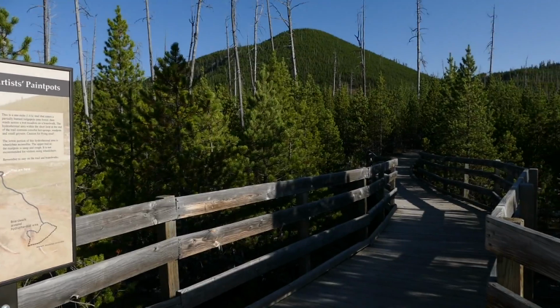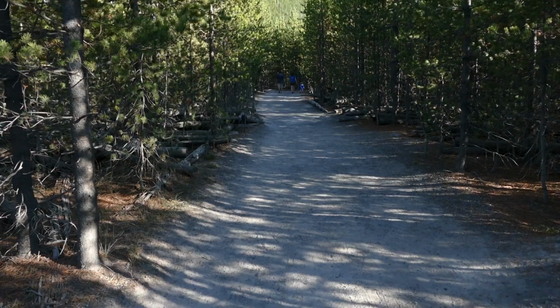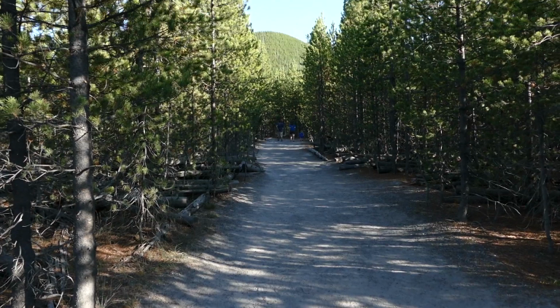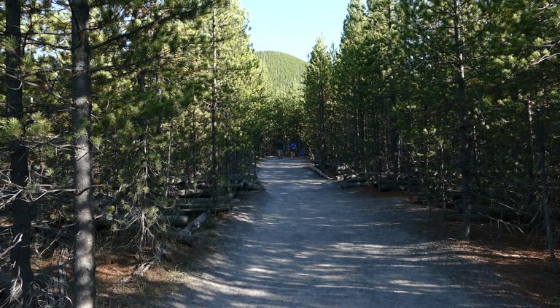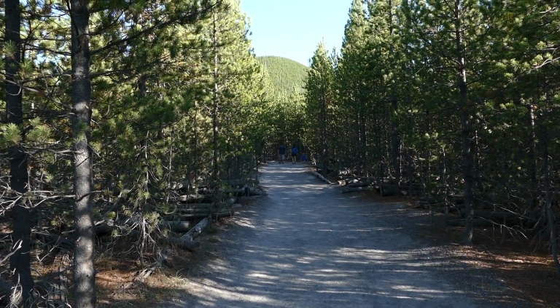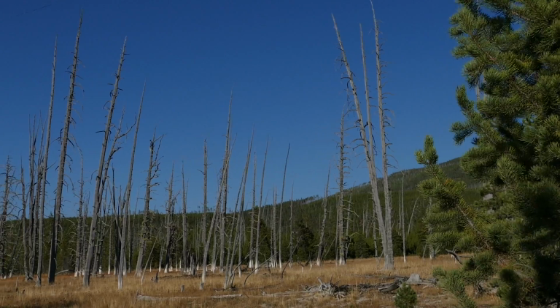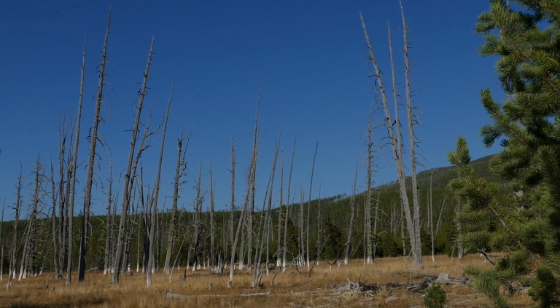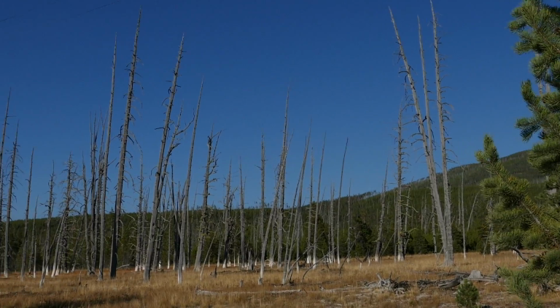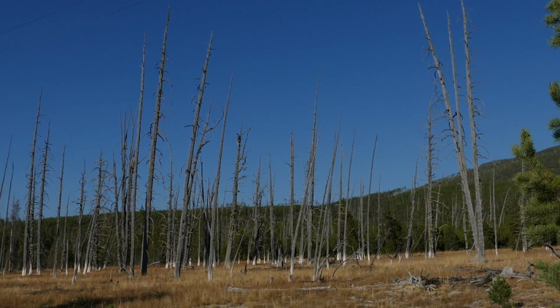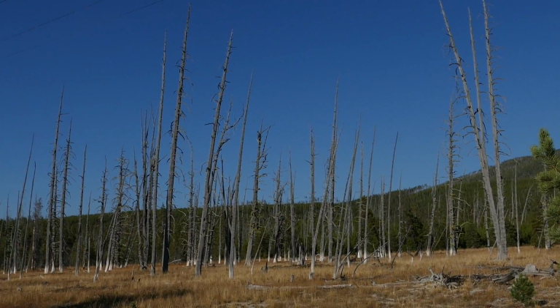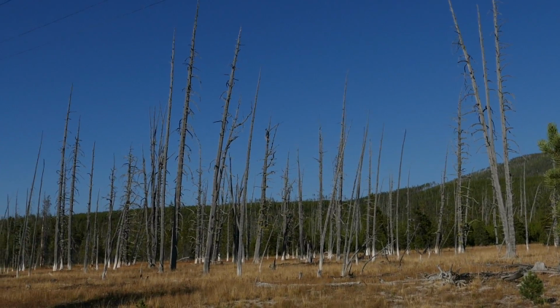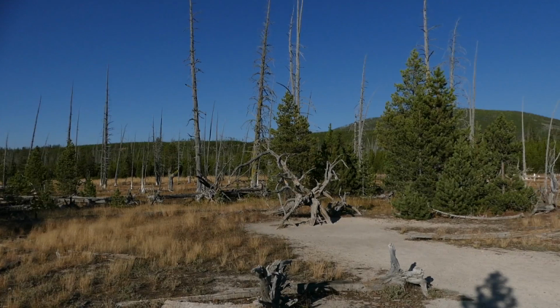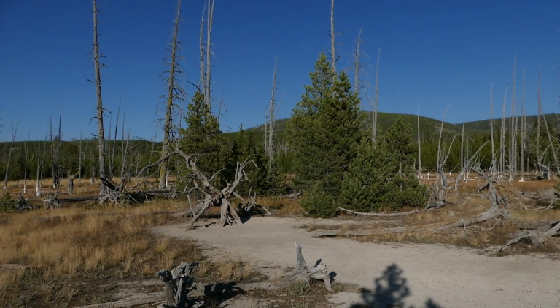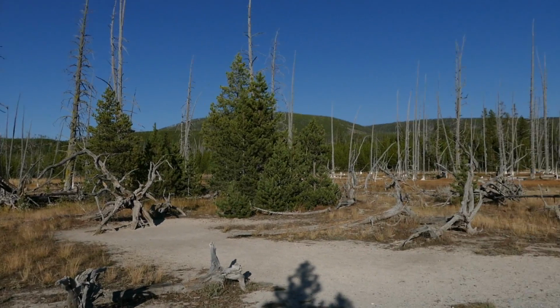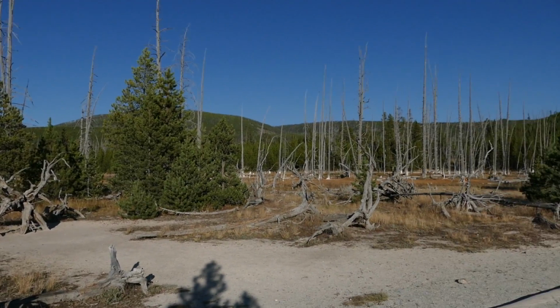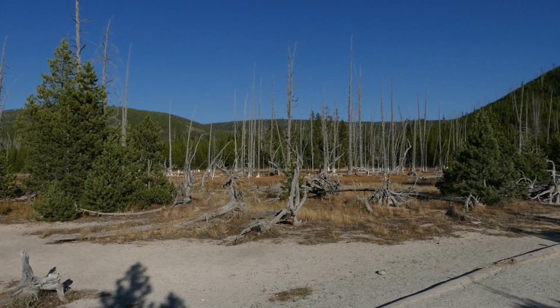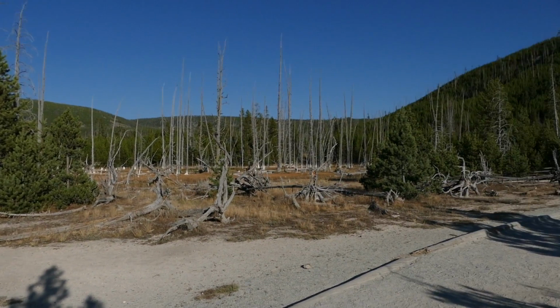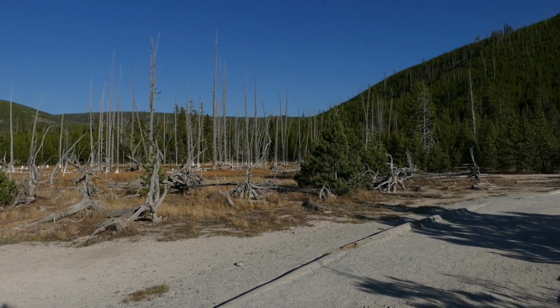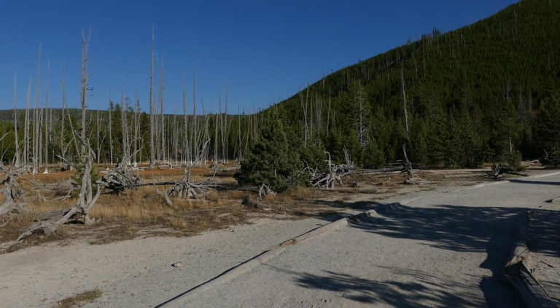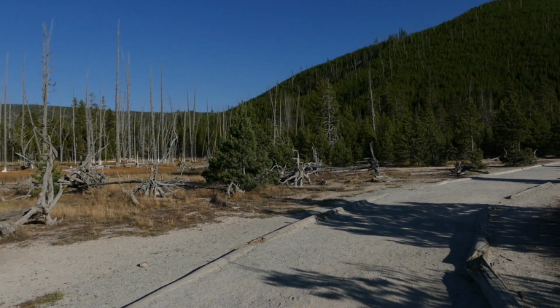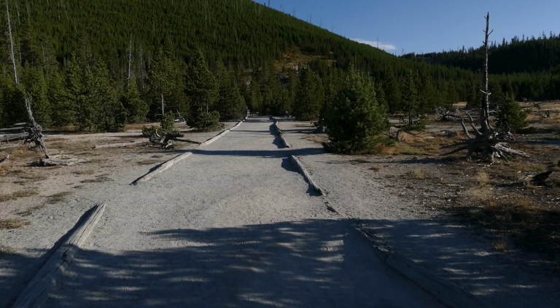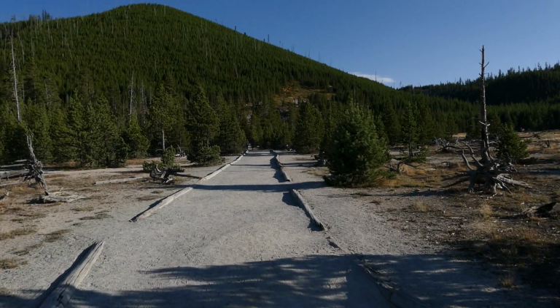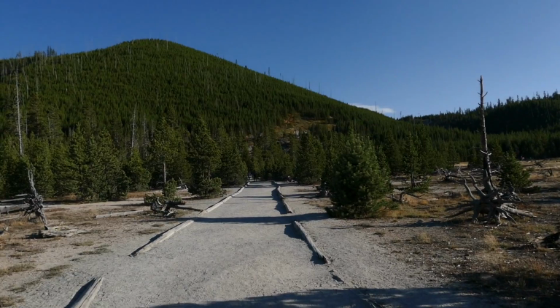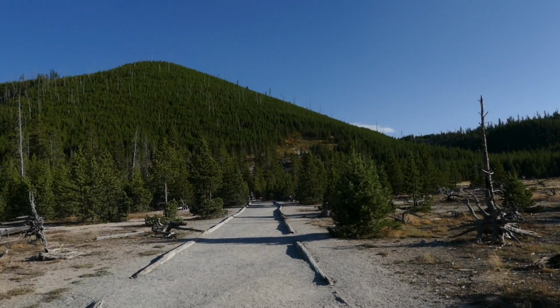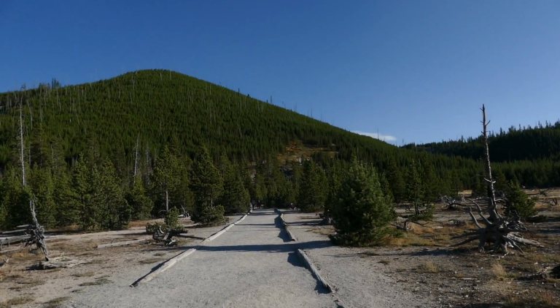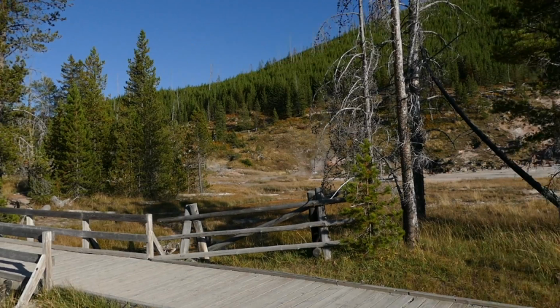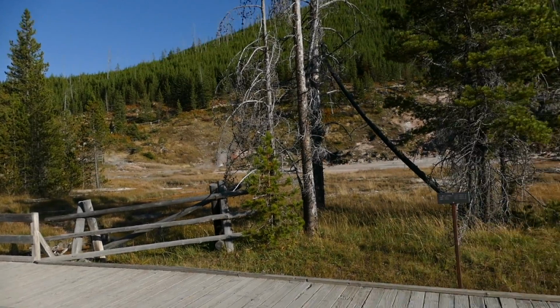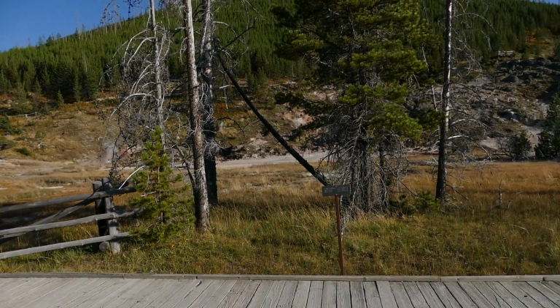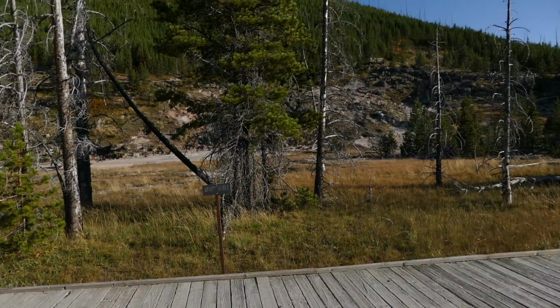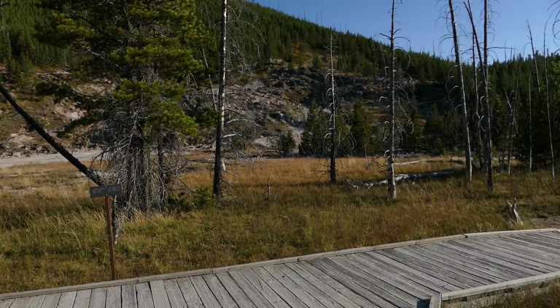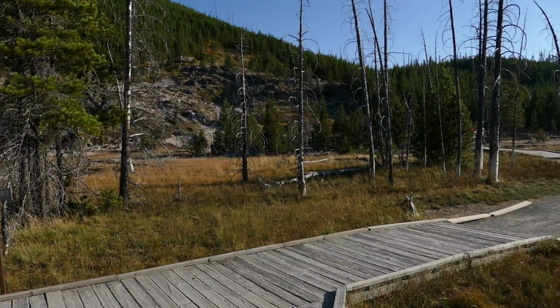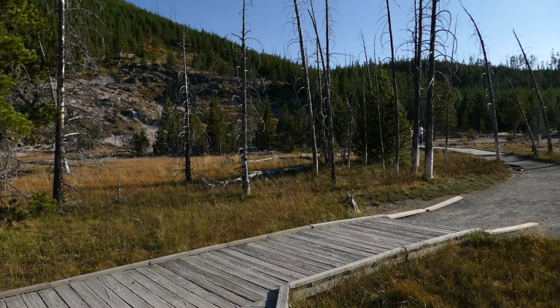The trail starts out mostly uneventful through just a bunch of lodgepole trees, and you do come to a spot where there are some of those trees that have wicked up some minerals and died. But other than that, it's pretty tame.